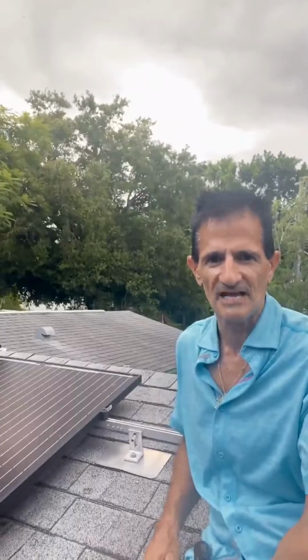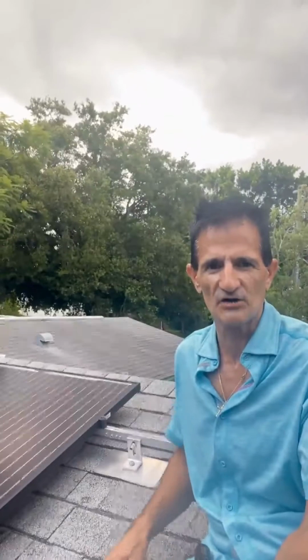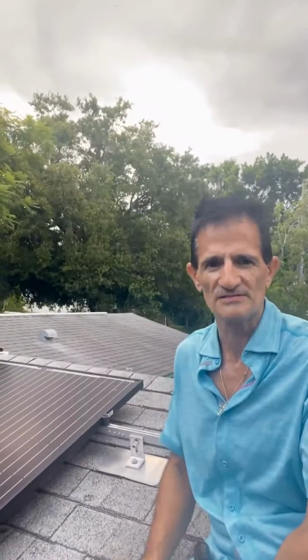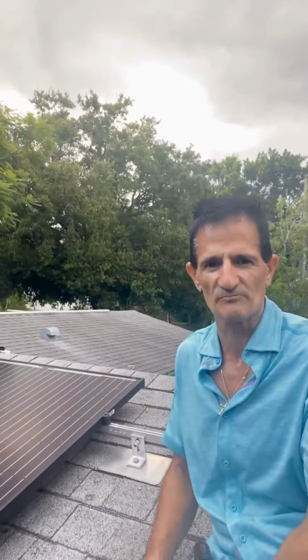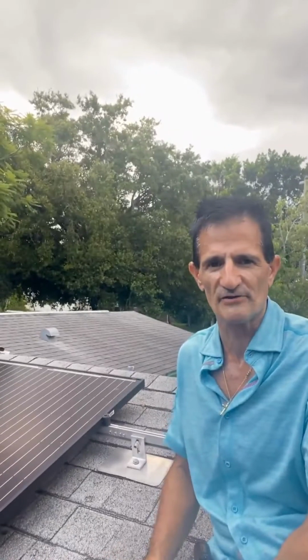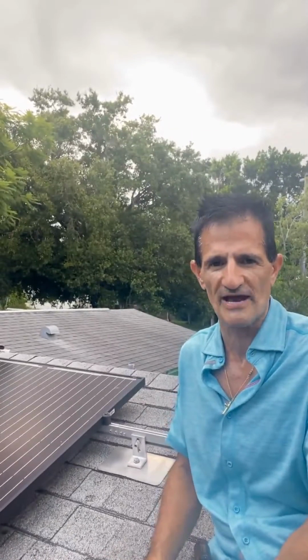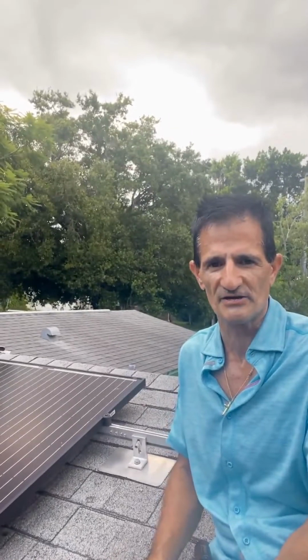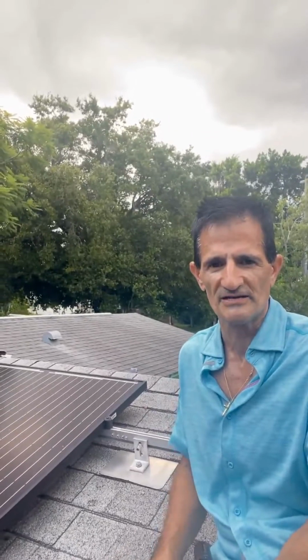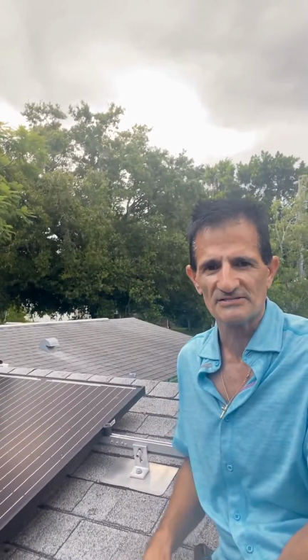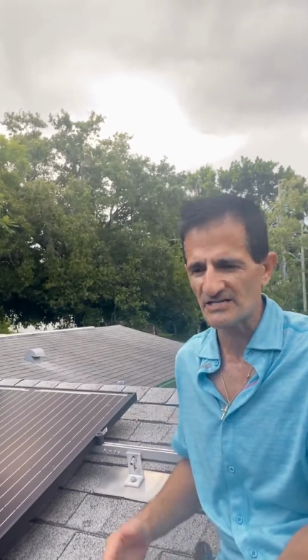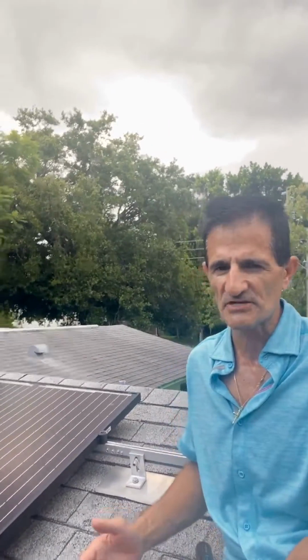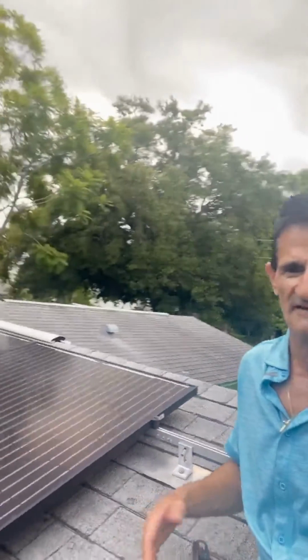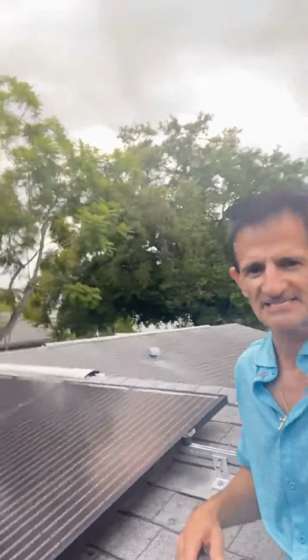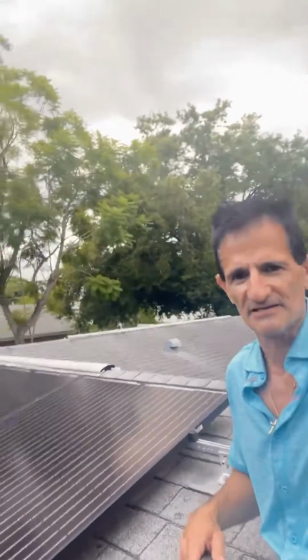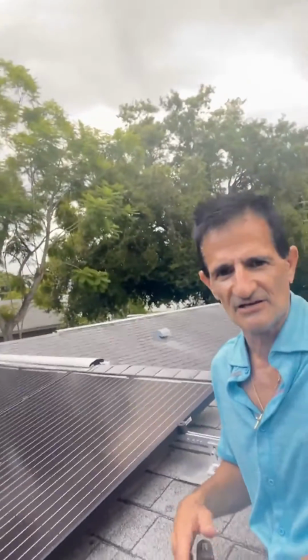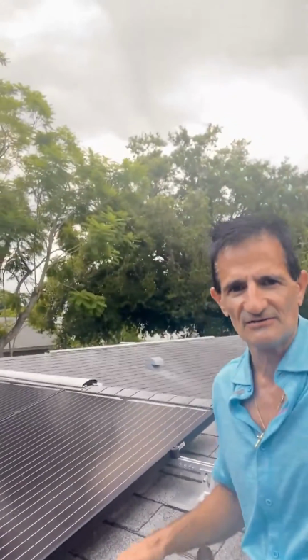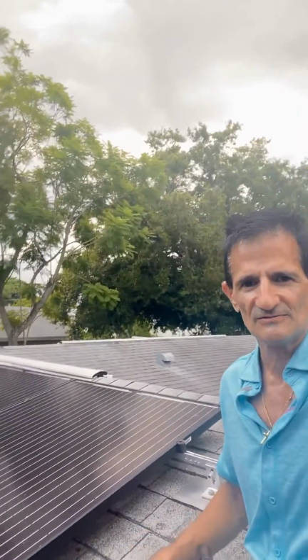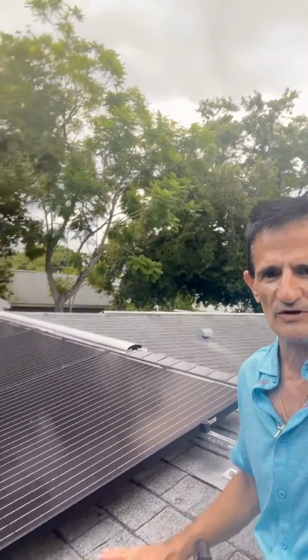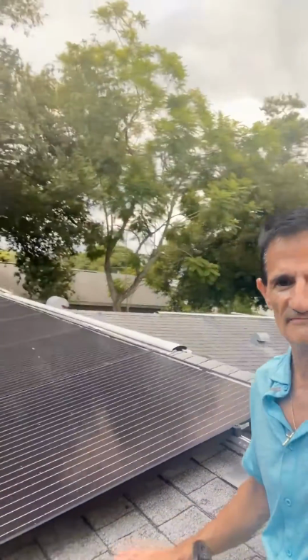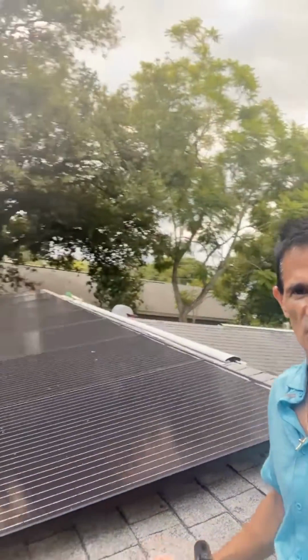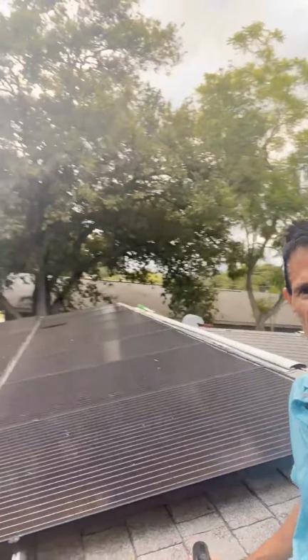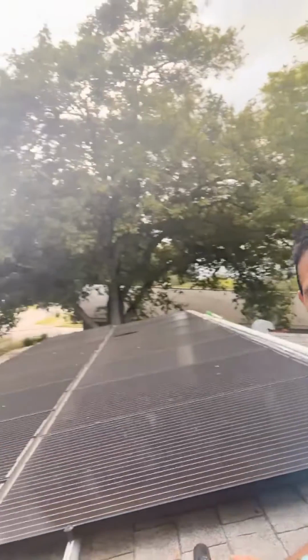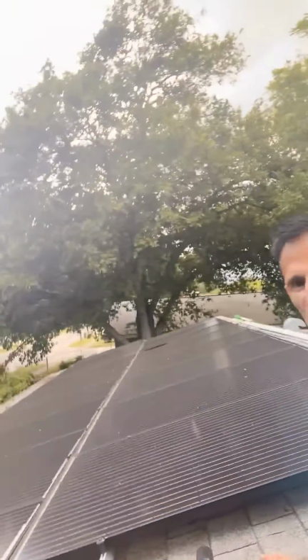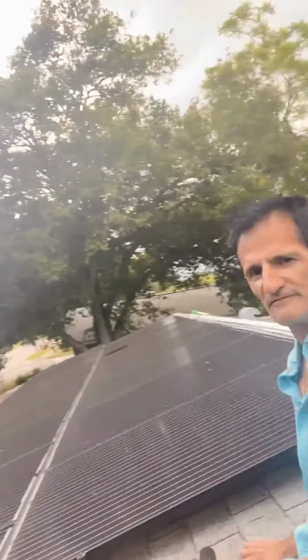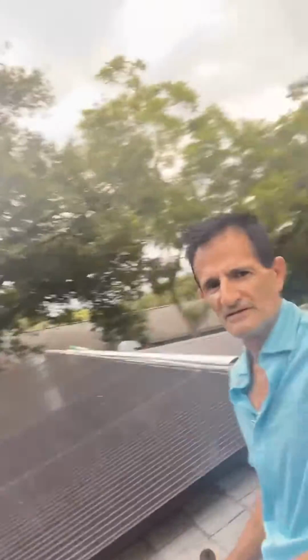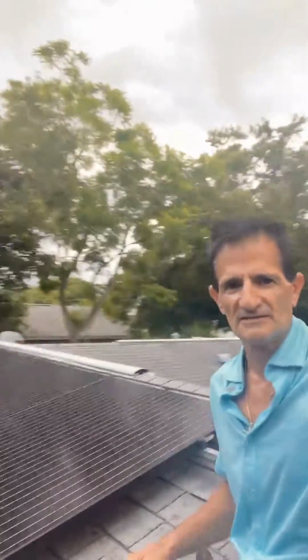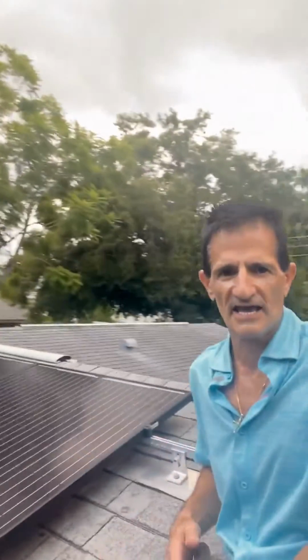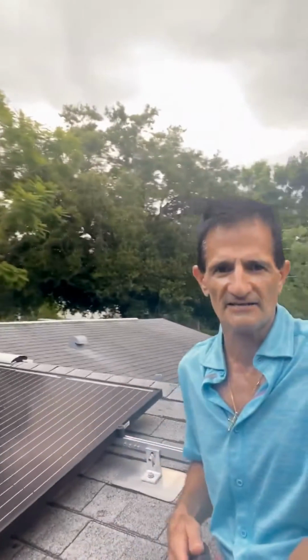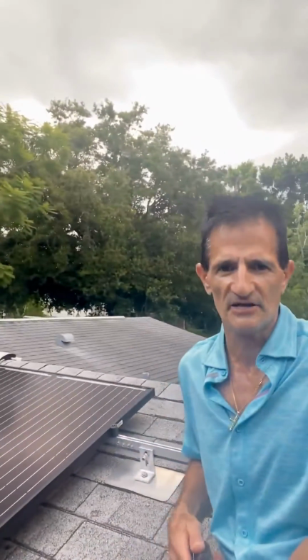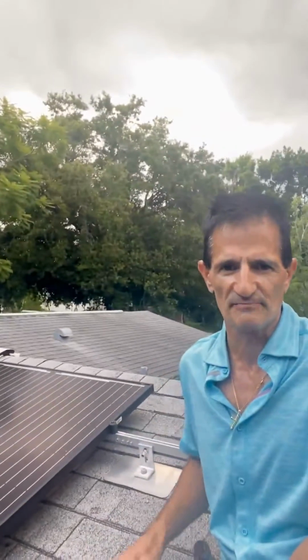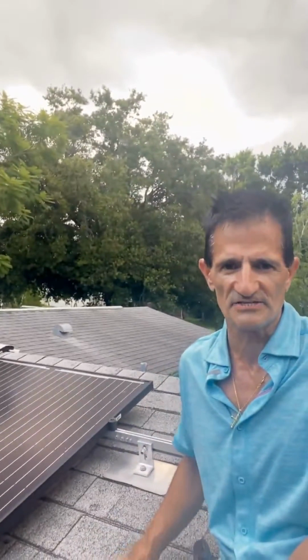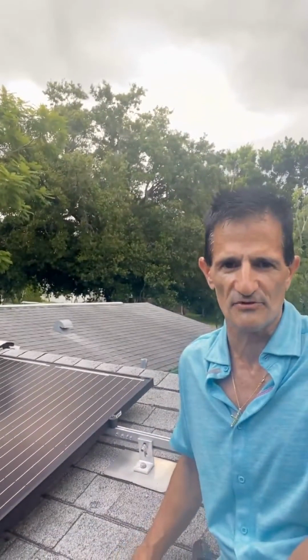Hello, Solar by Green Greg here. So customers often ask me, what if you have solar panels on your roof and you need to replace your roof?